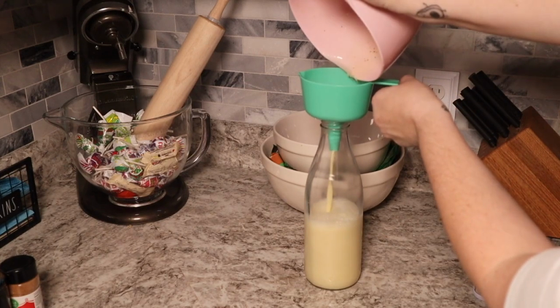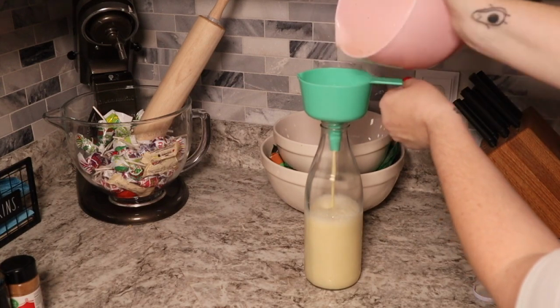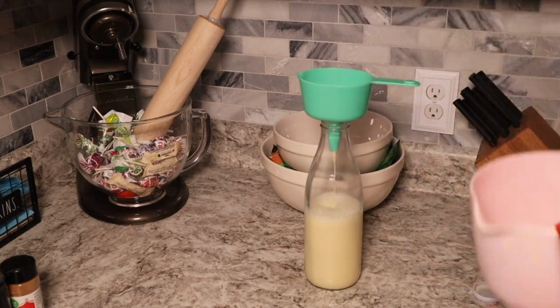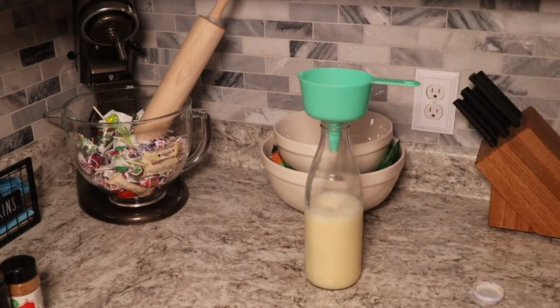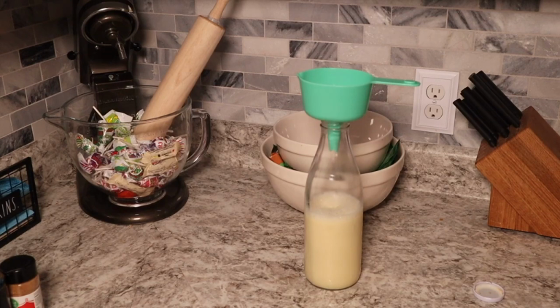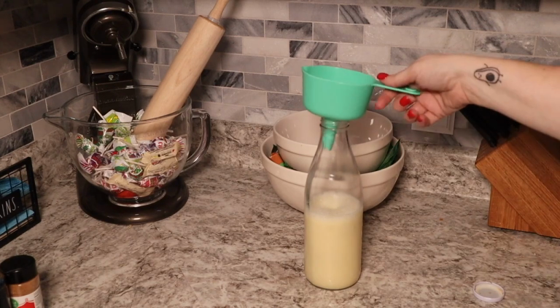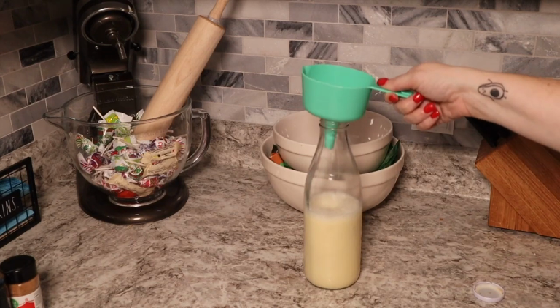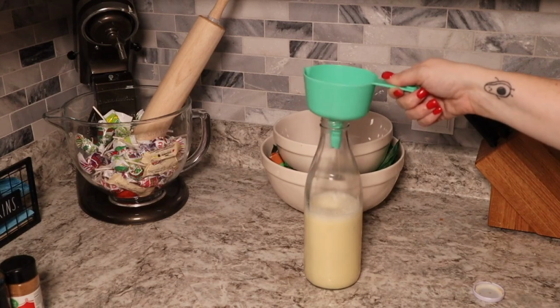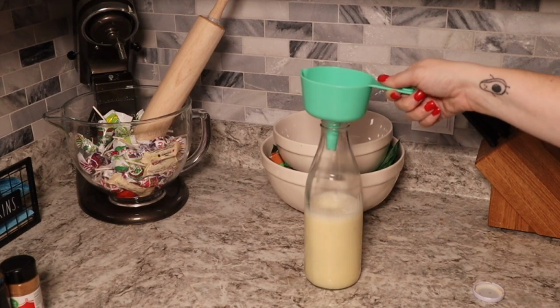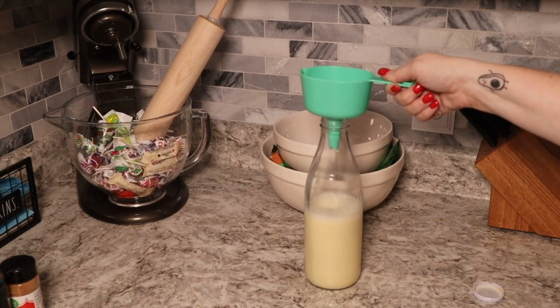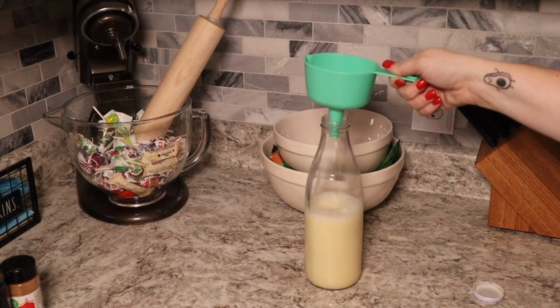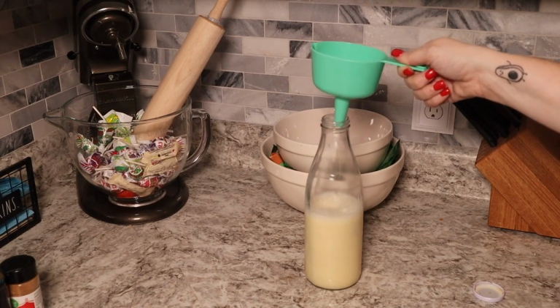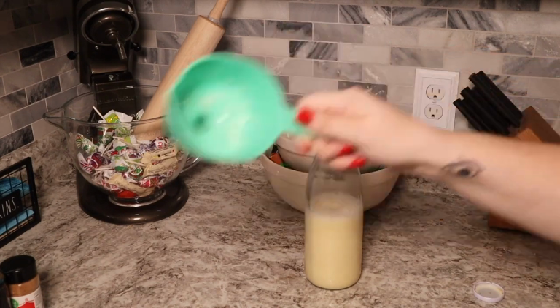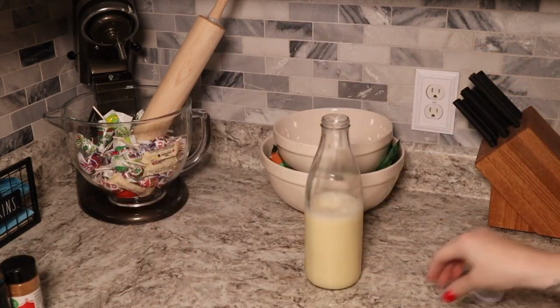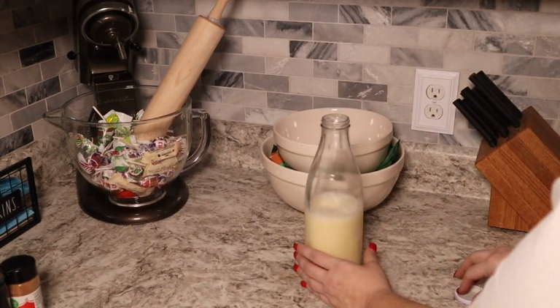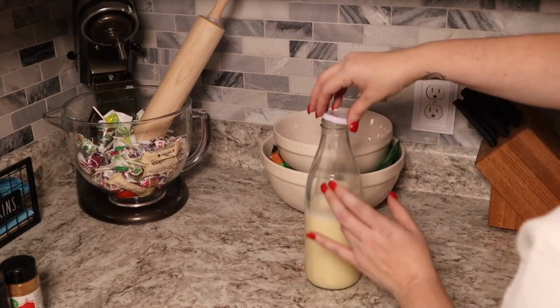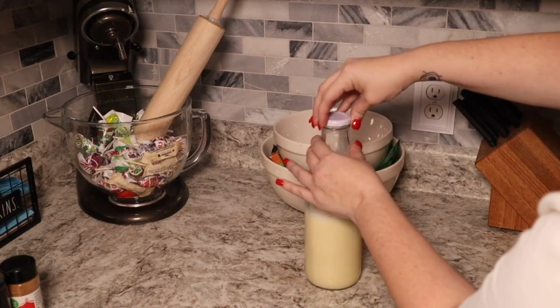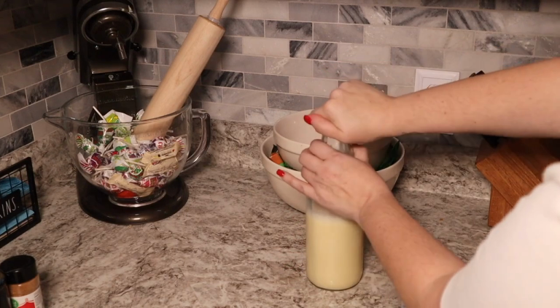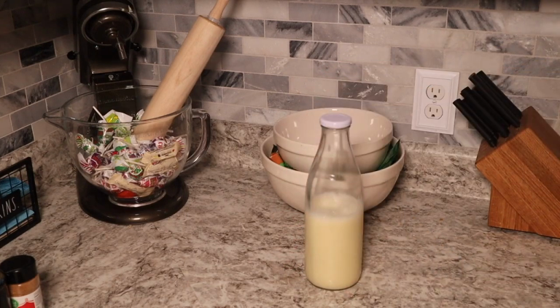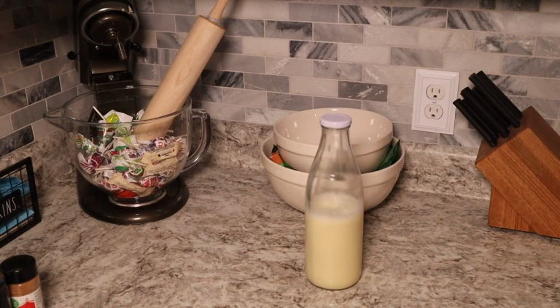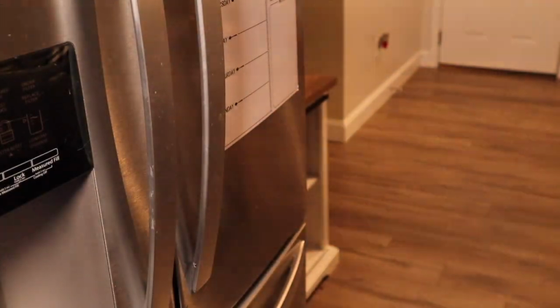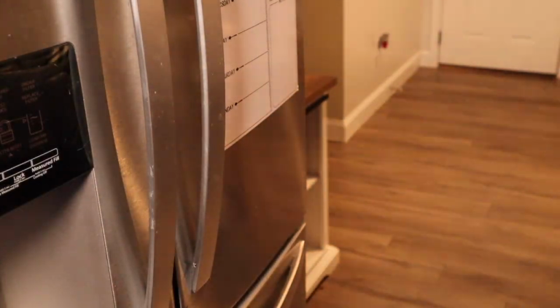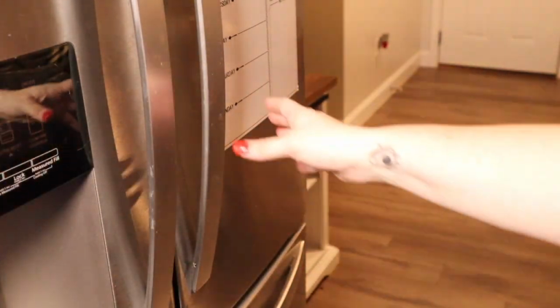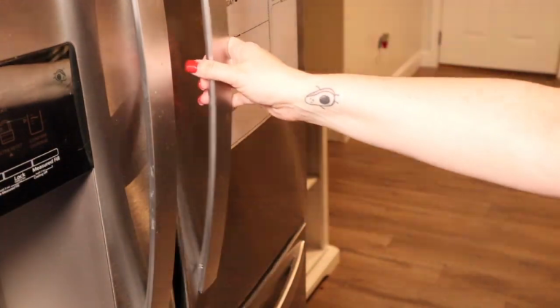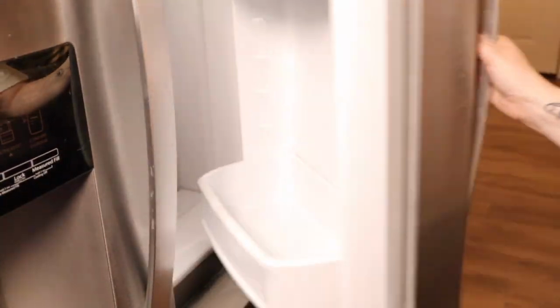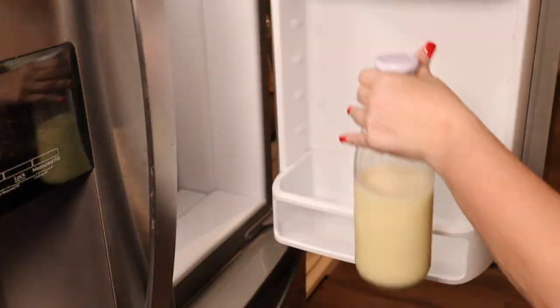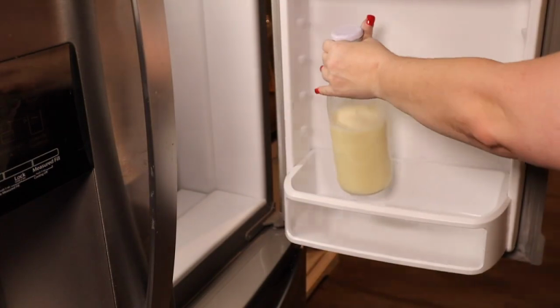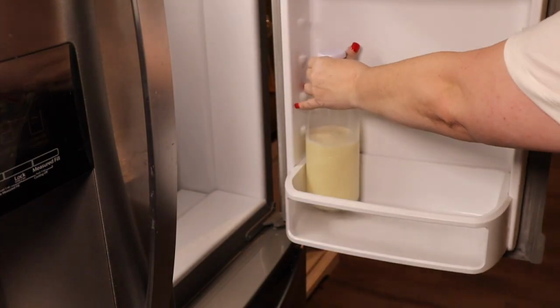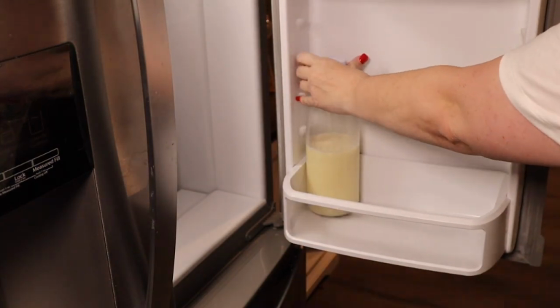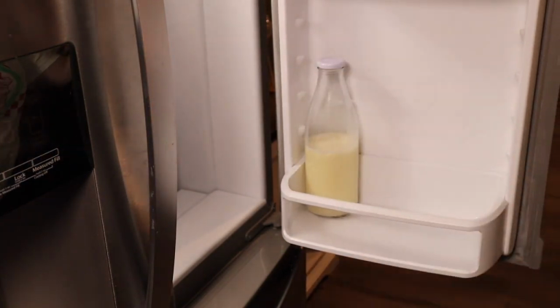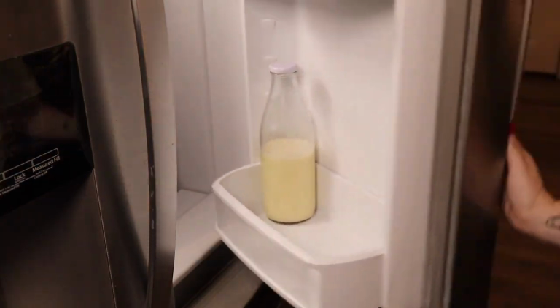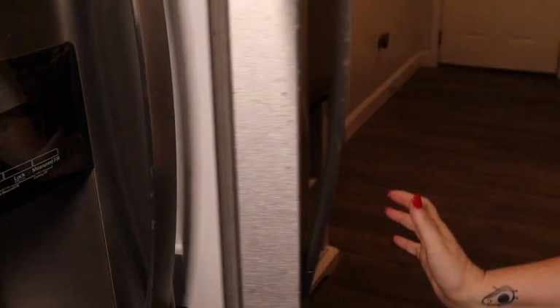Fingers crossed it comes out delicious. If you enjoy this content, I would love for you to be a subscriber, comment, like — all those things really help the channel and I appreciate it so much. I hope you have a marvelous day and I'll see y'all tomorrow. Bye!